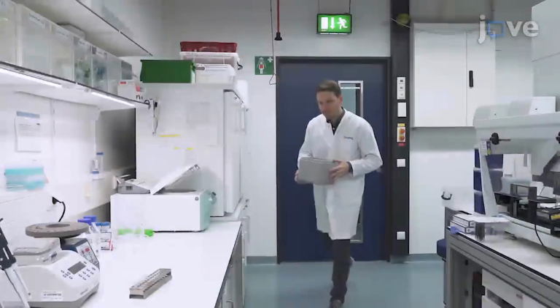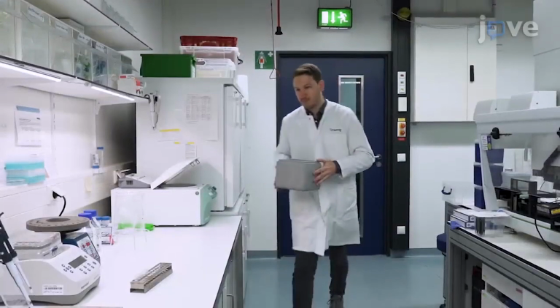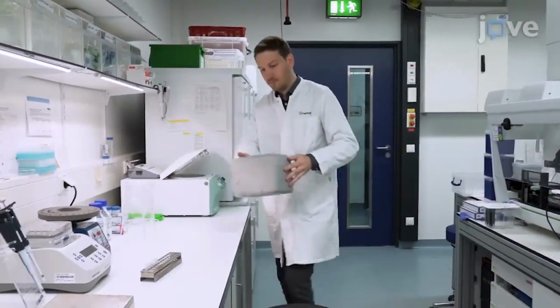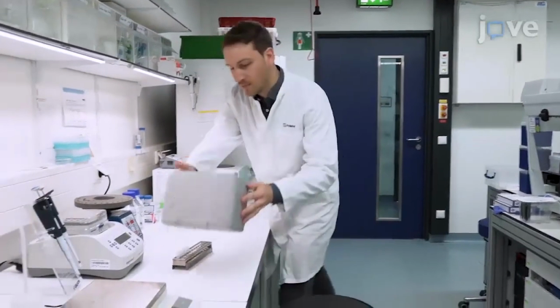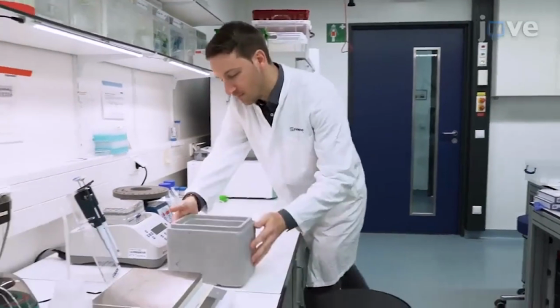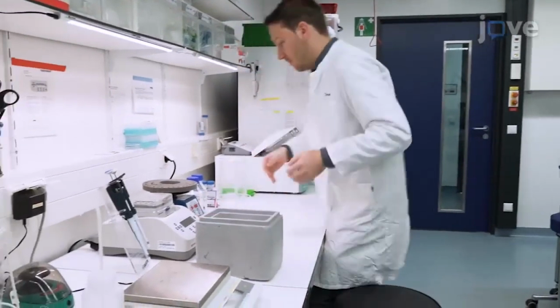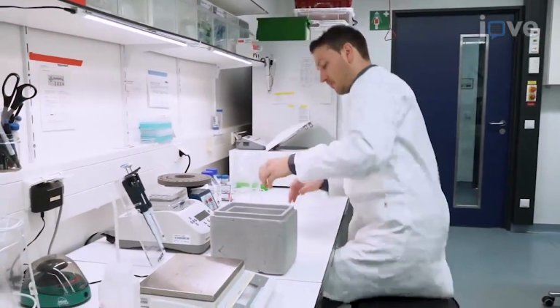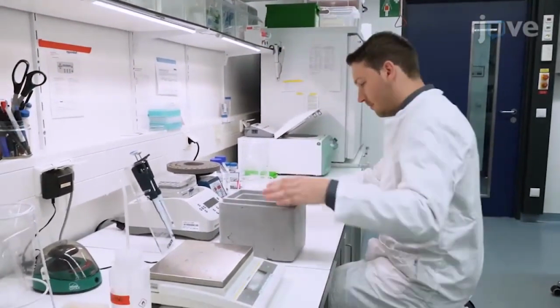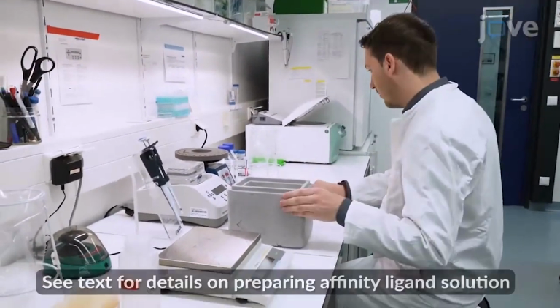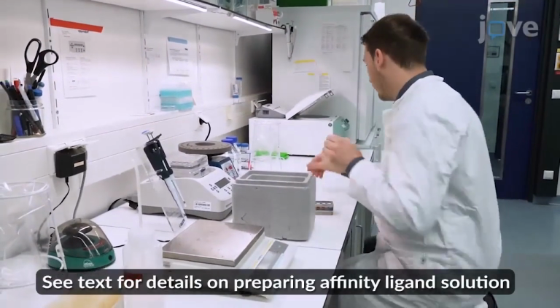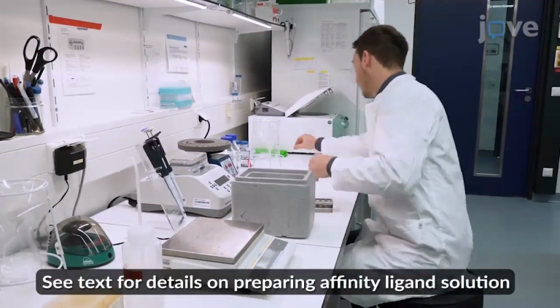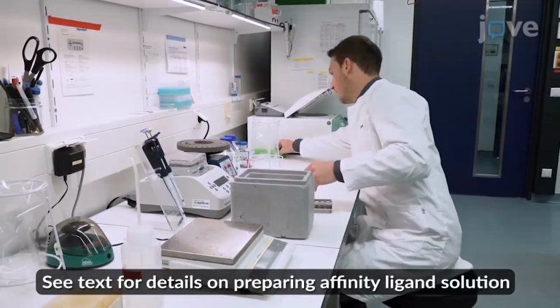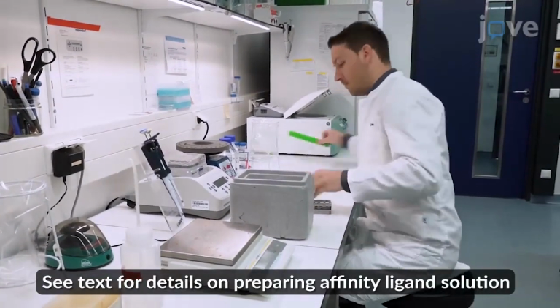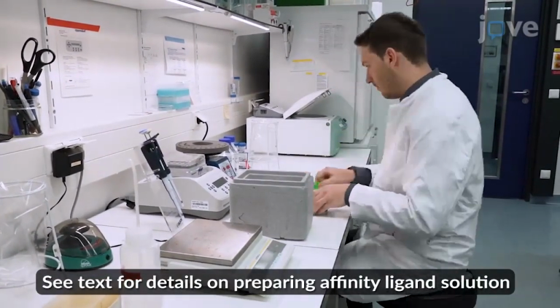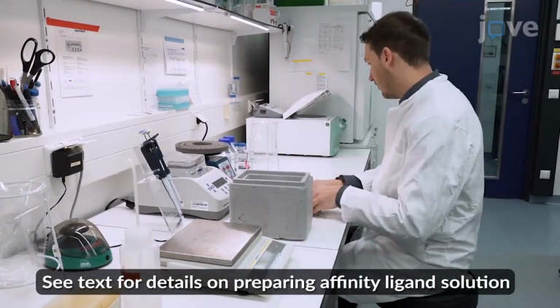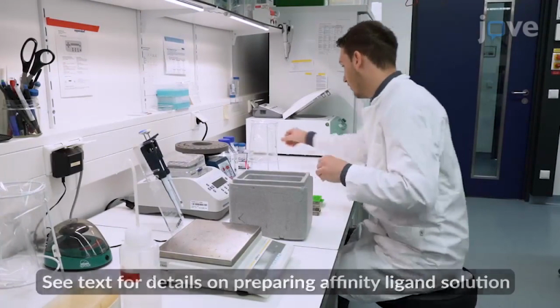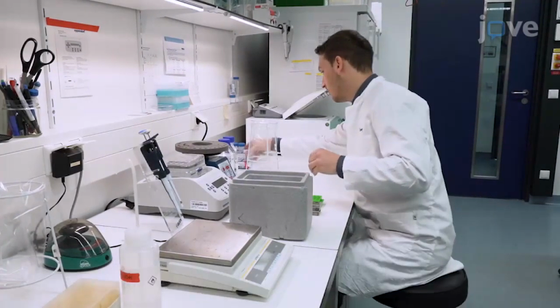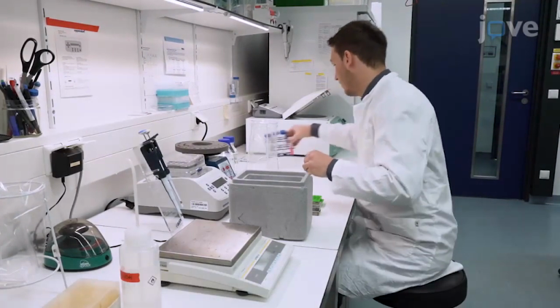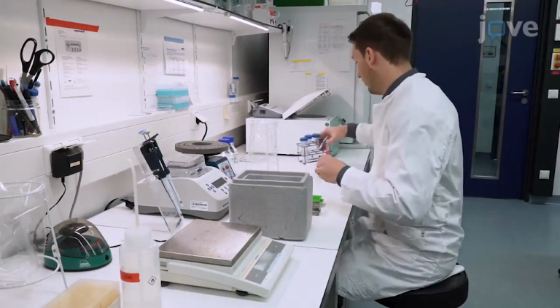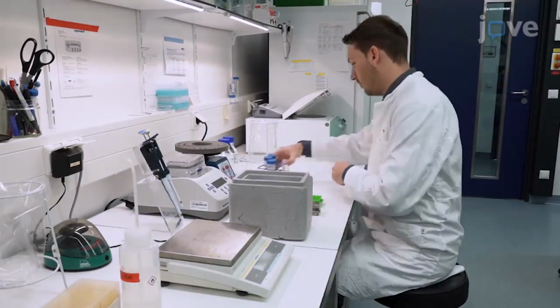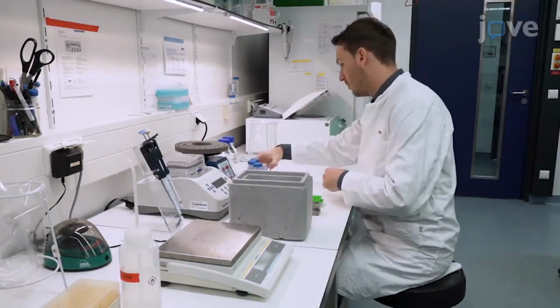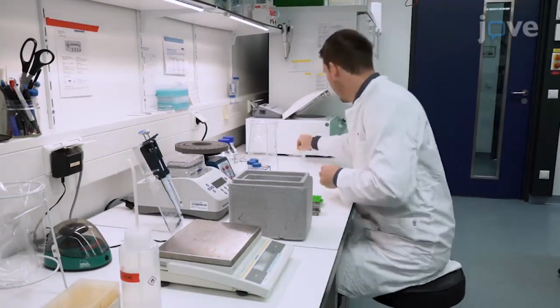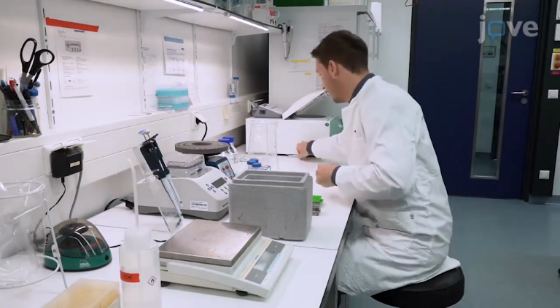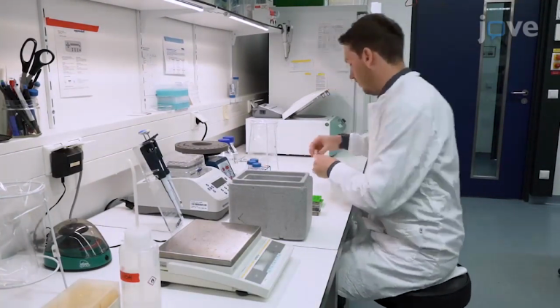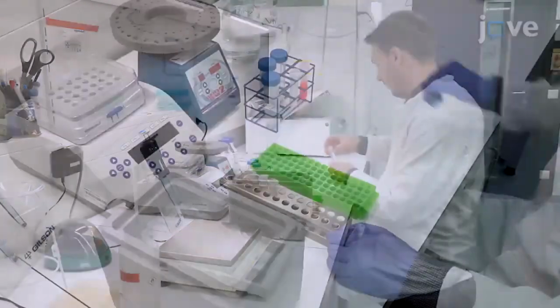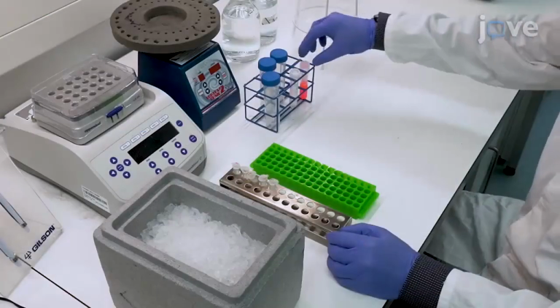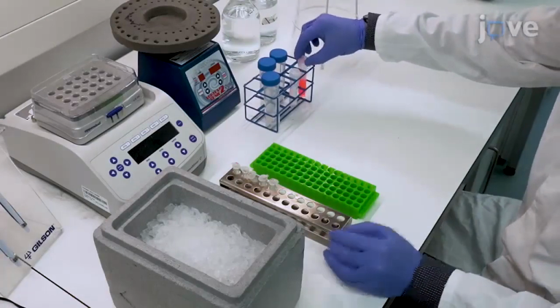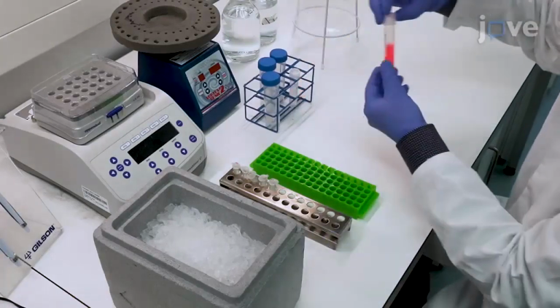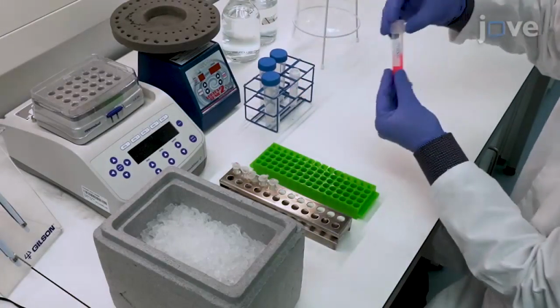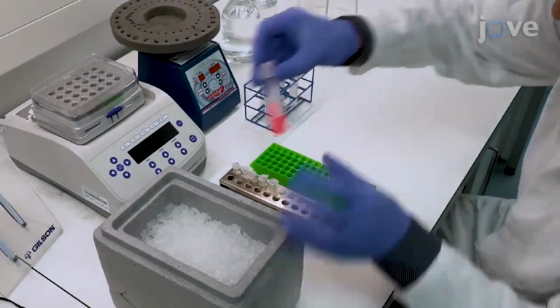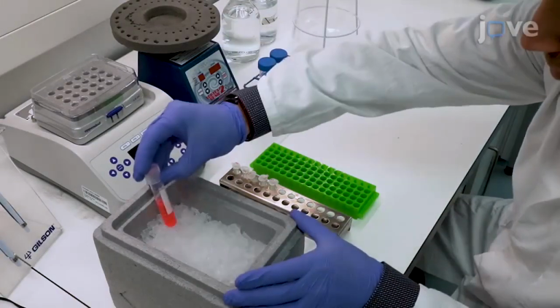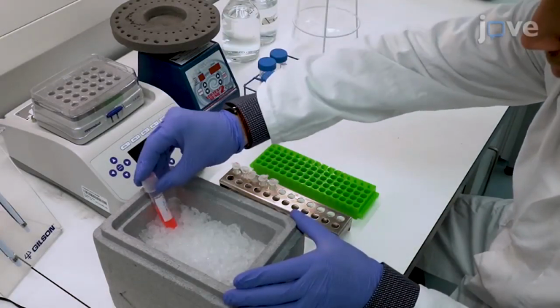To begin this procedure, adjust the concentration of the prepared affinity ligand solution so that it is in the range of 0.5 to 15 grams per liter as defined by the design of experiments. Store the solution on ice until the coupling reaction is ready.